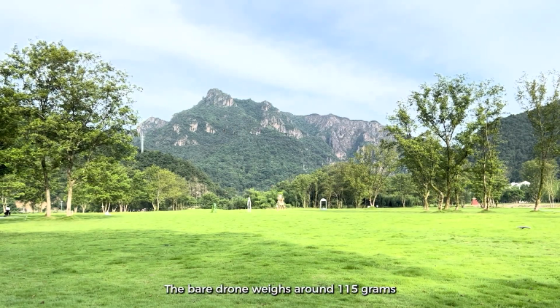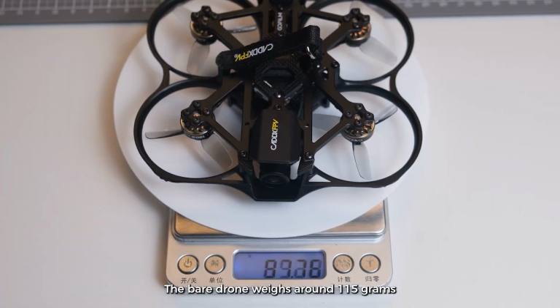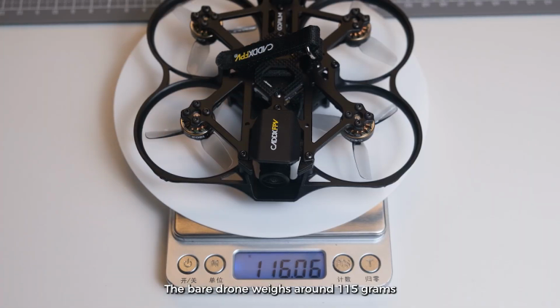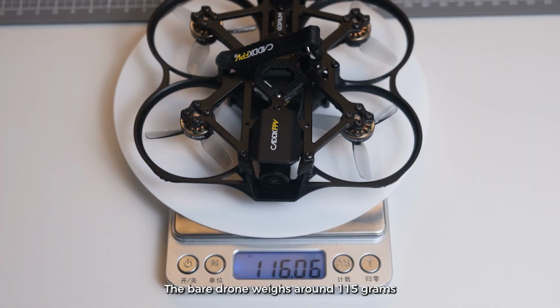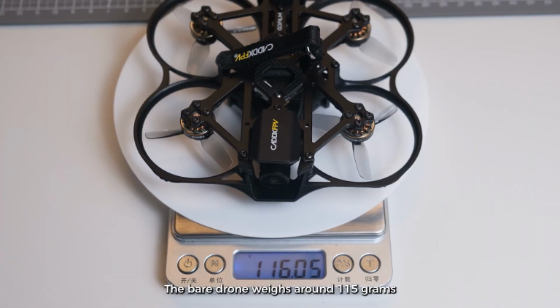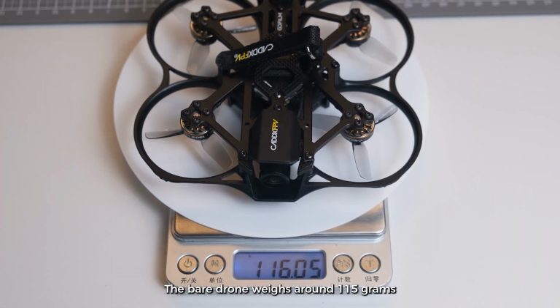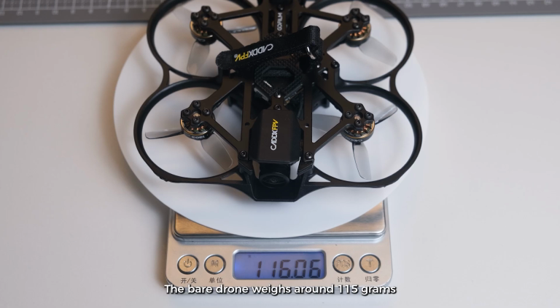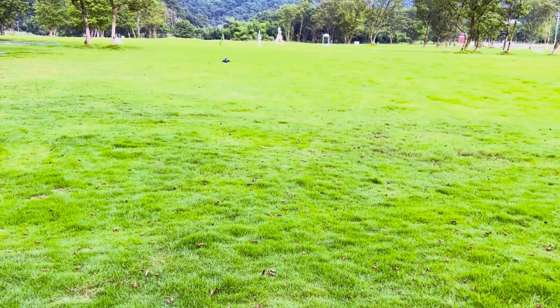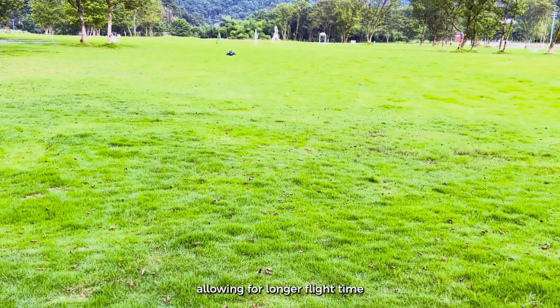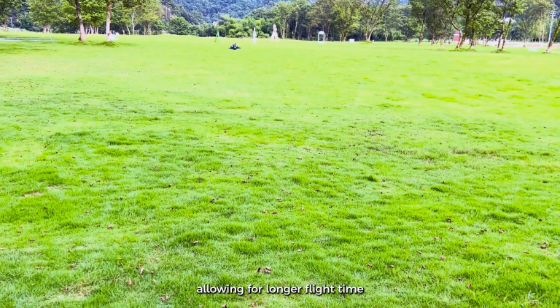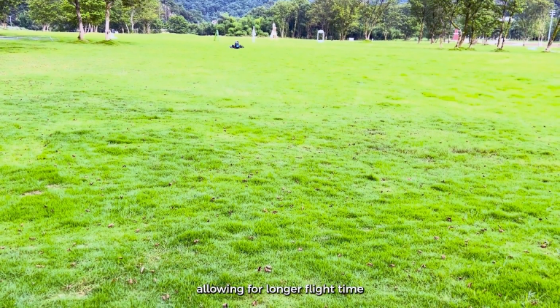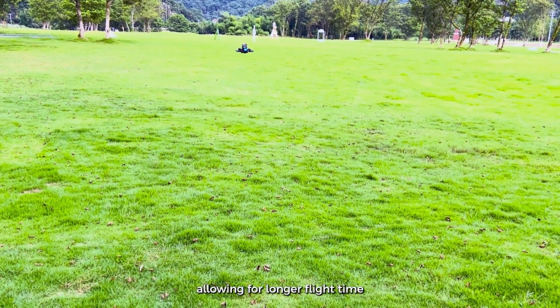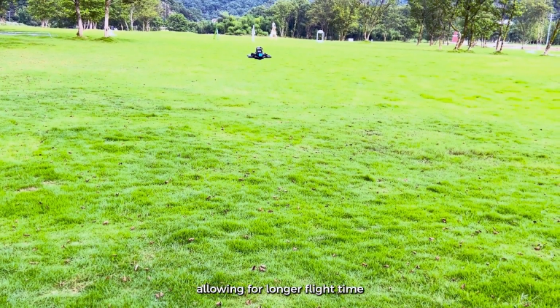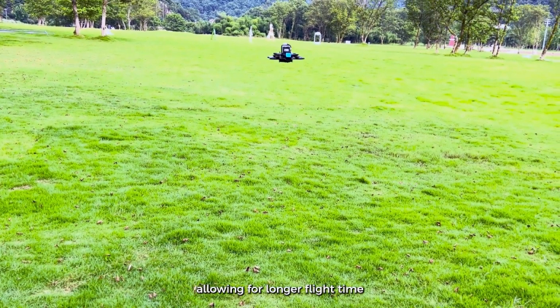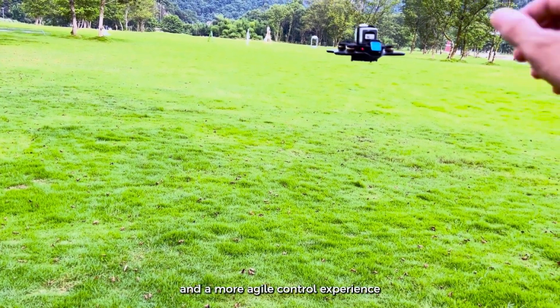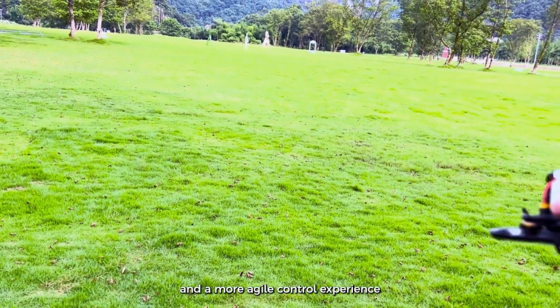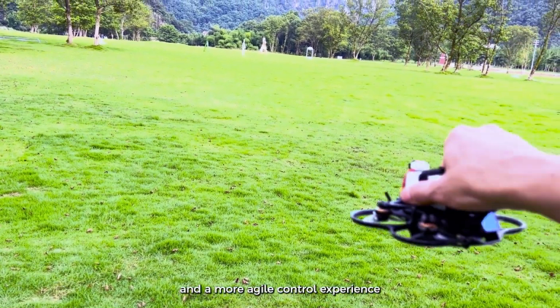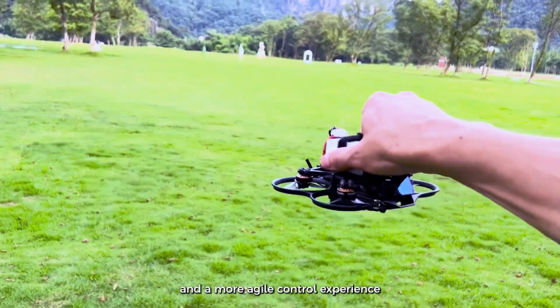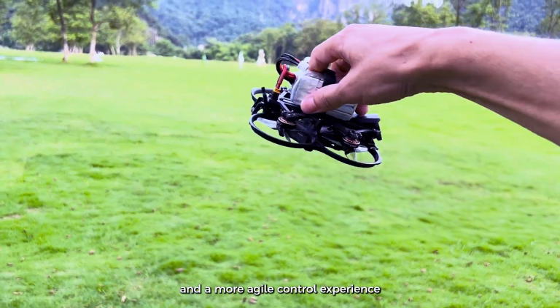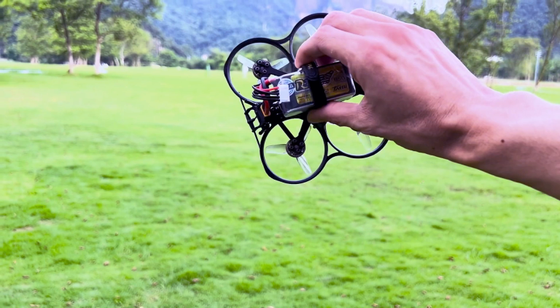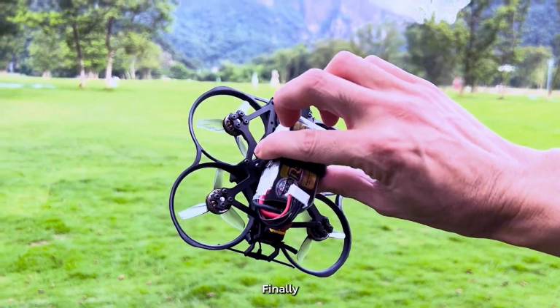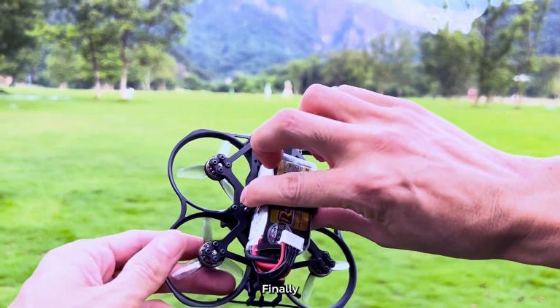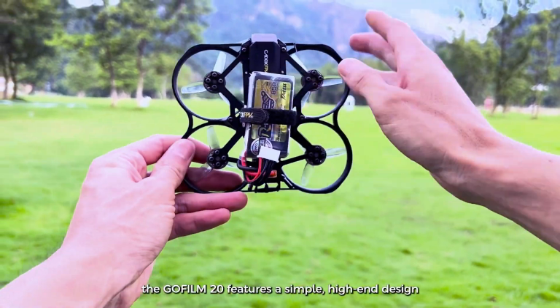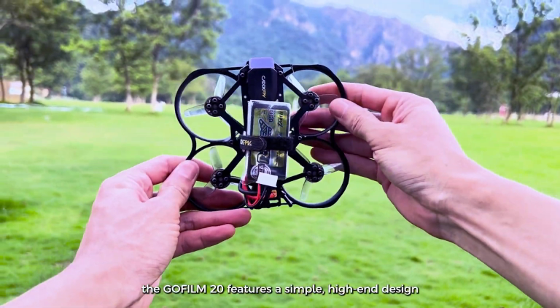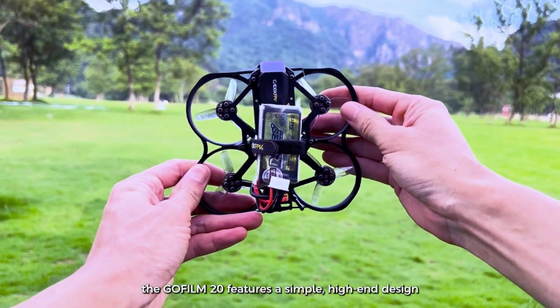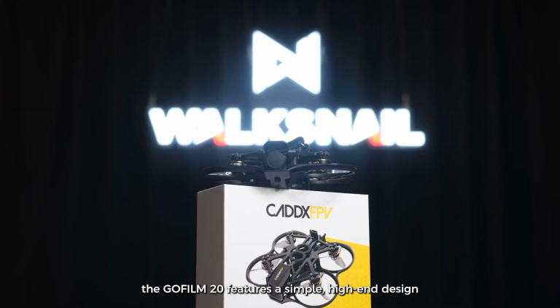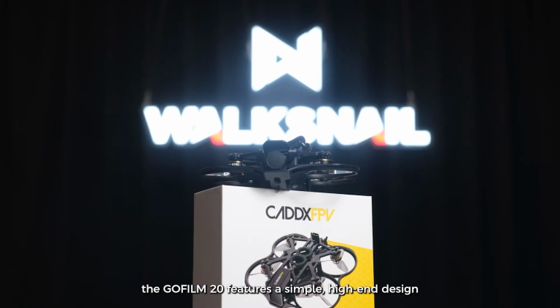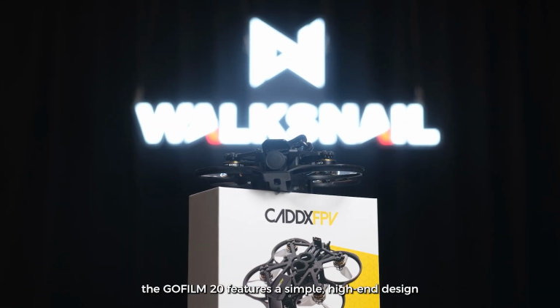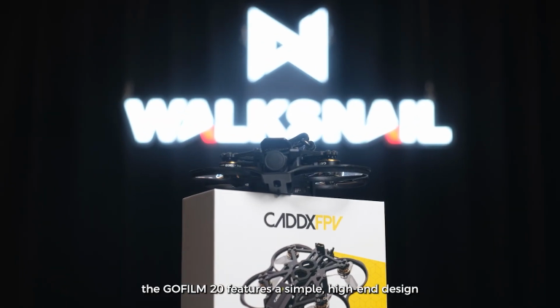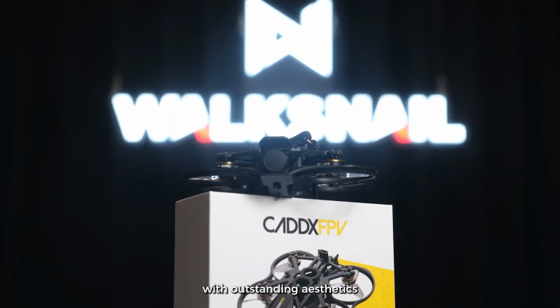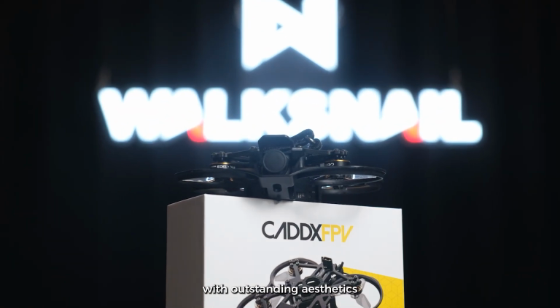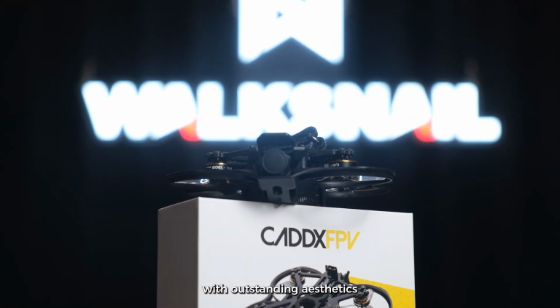The GoFilm 20 weighs around 115 grams, allowing for longer flight time and a more agile control experience. It also features a simple, high-end design with outstanding aesthetics.